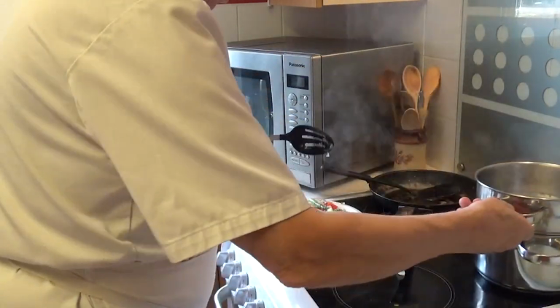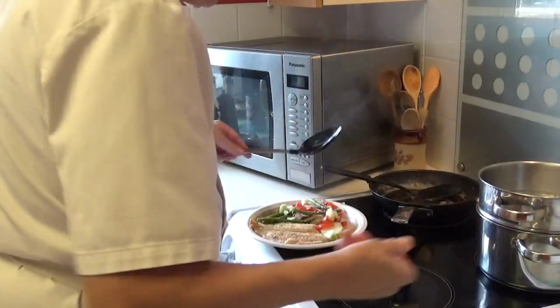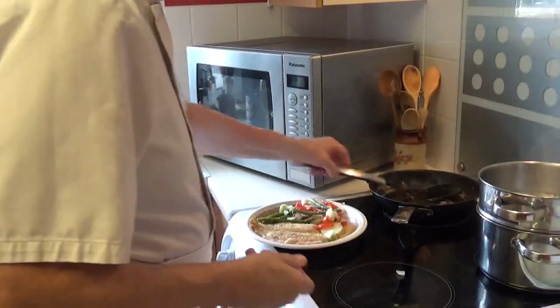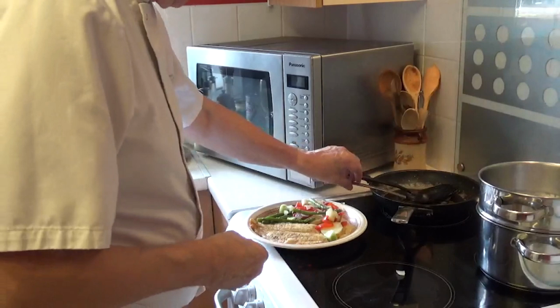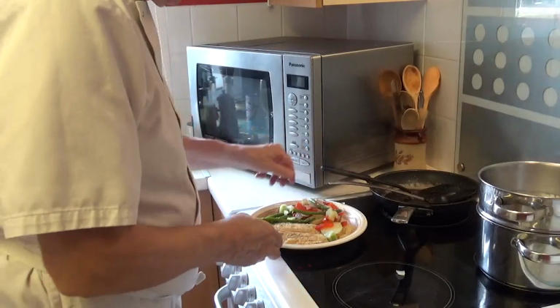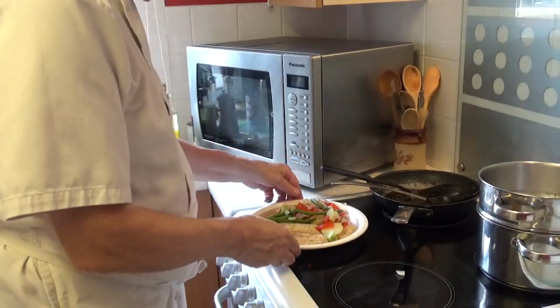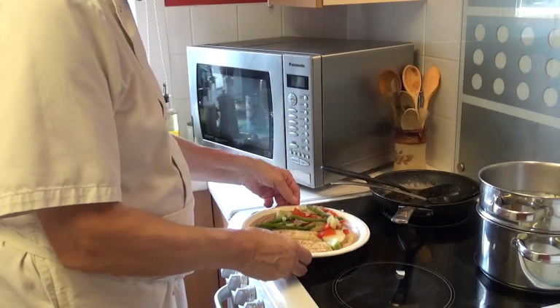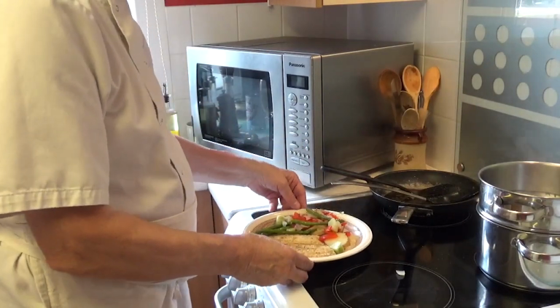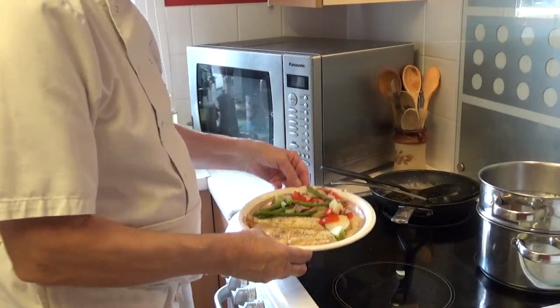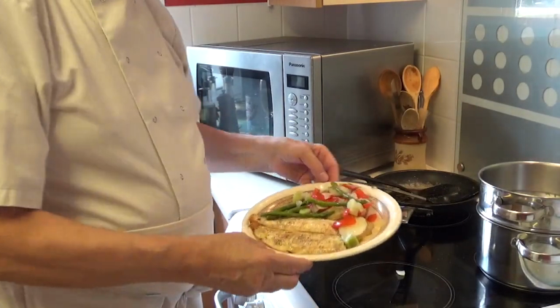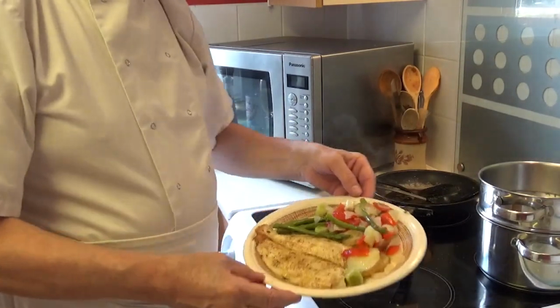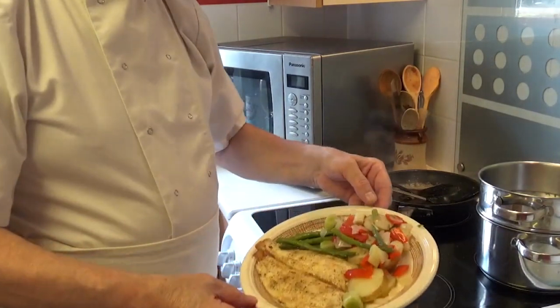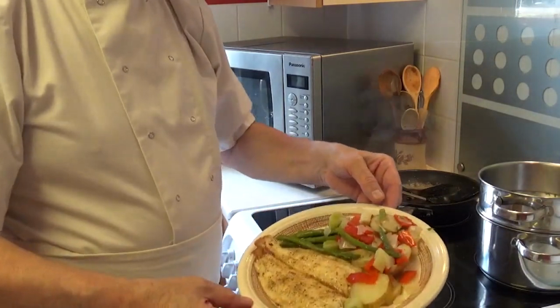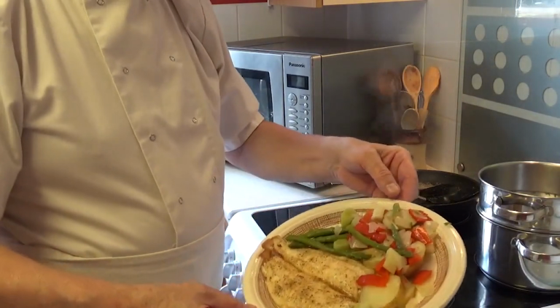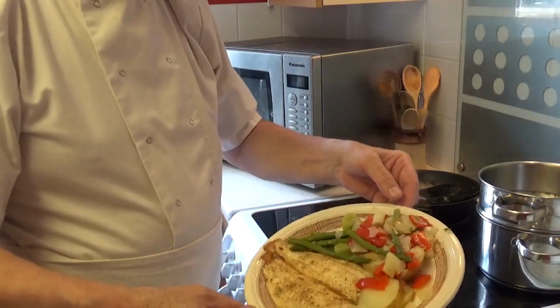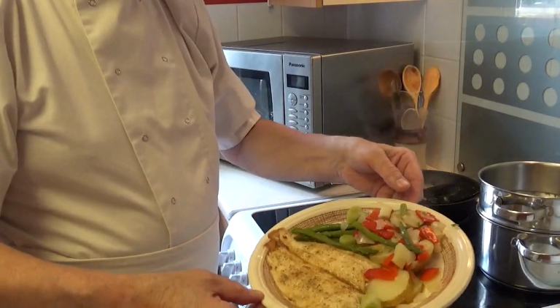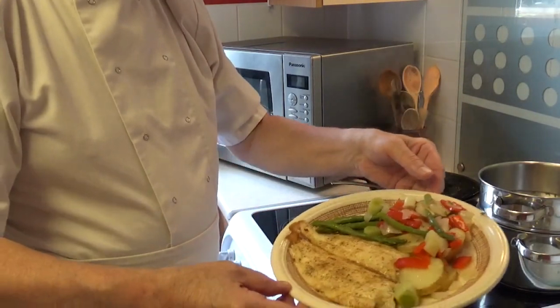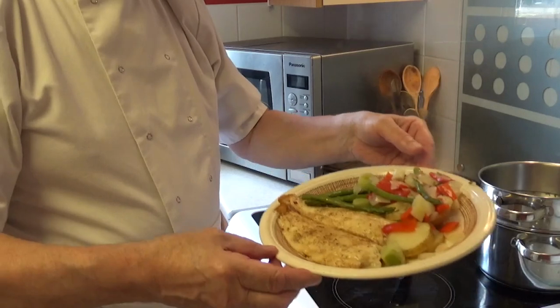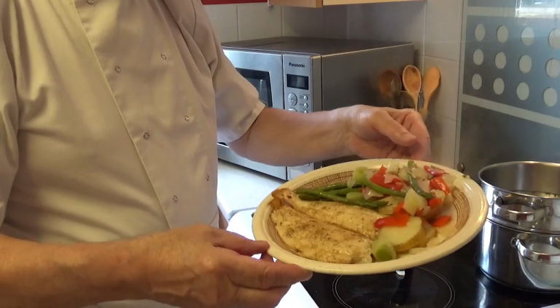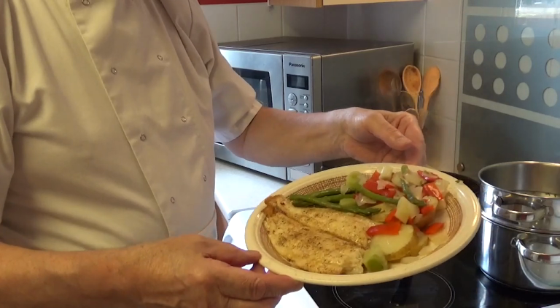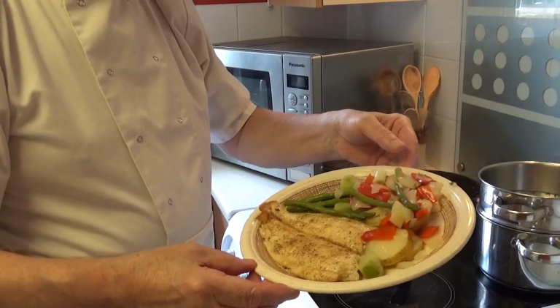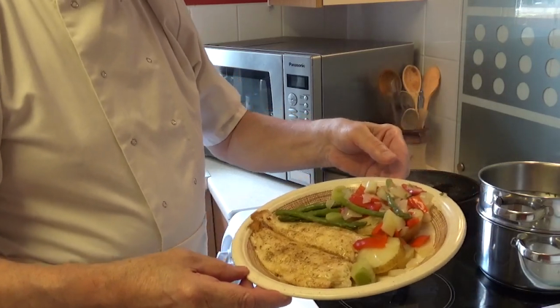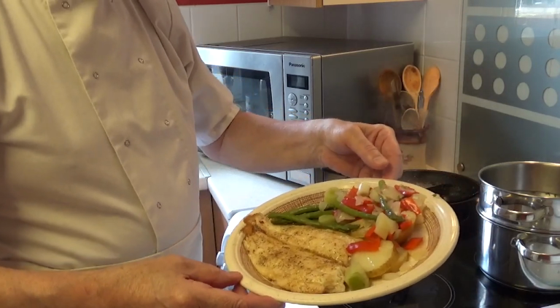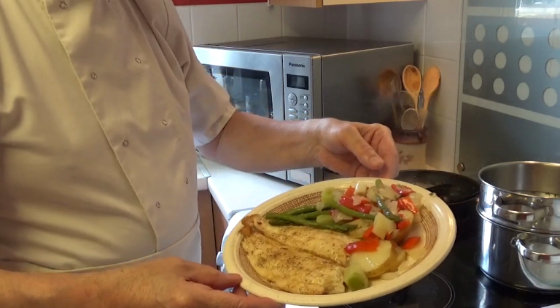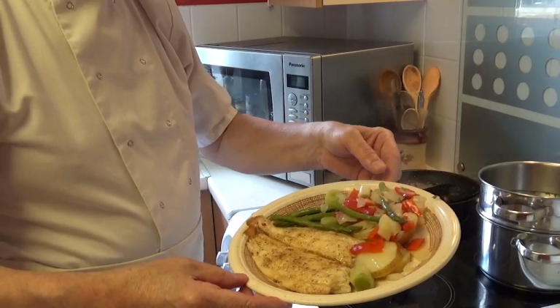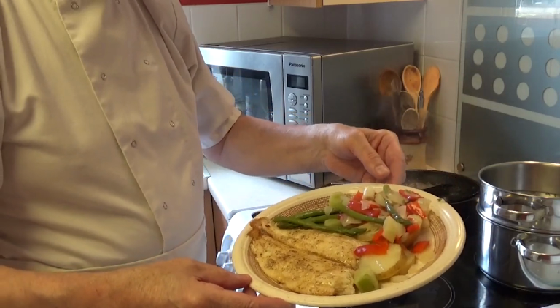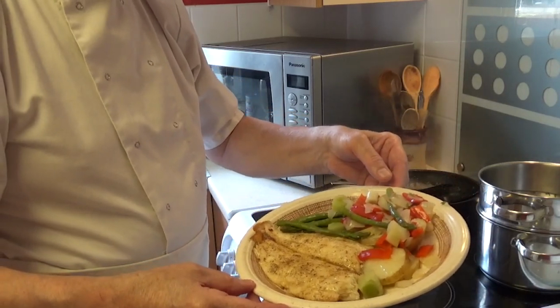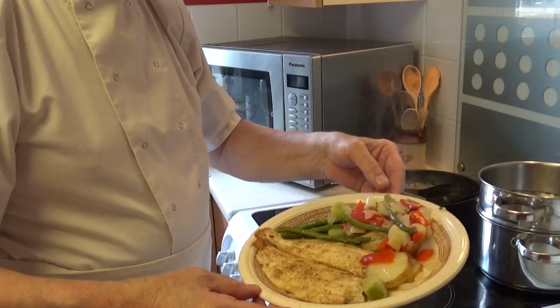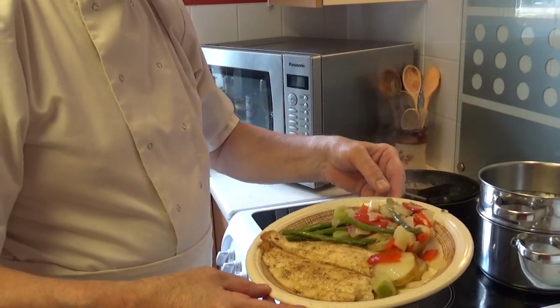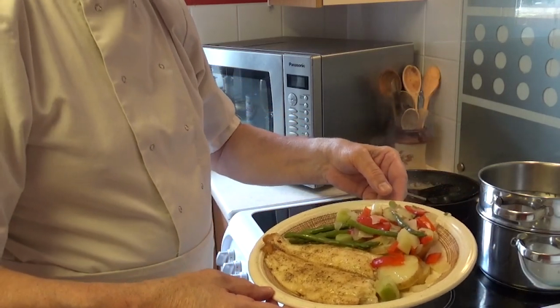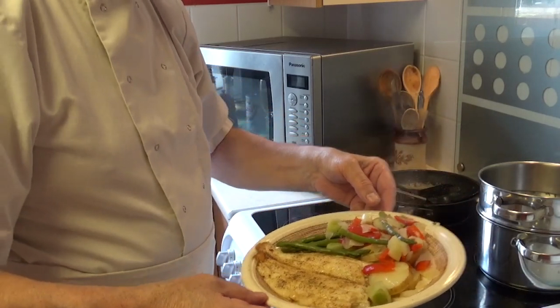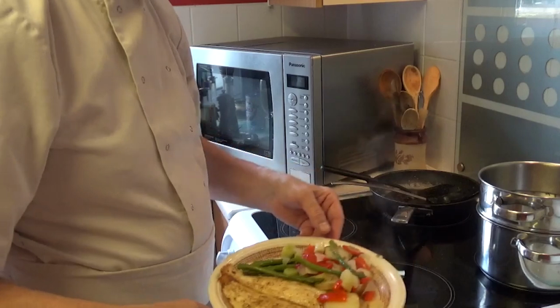Right, here we are — a lovely piece of grill fillet with some potatoes and asparagus and peppers and leeks and onions.